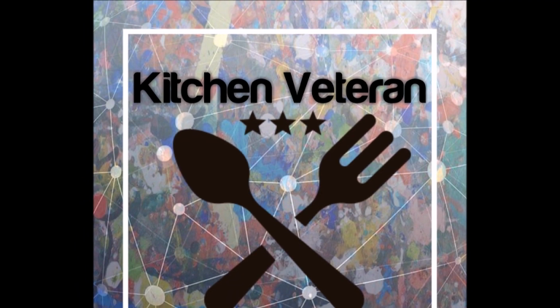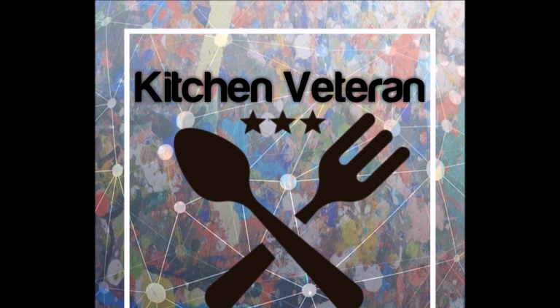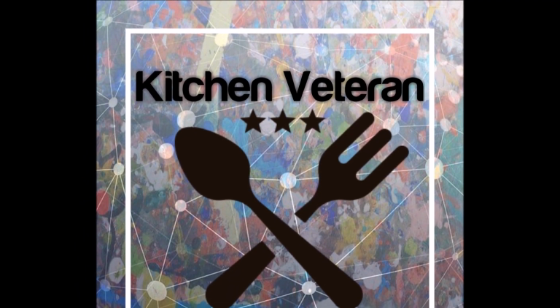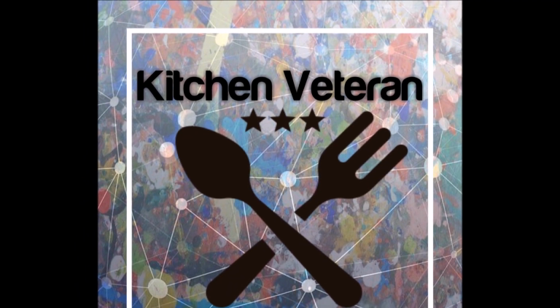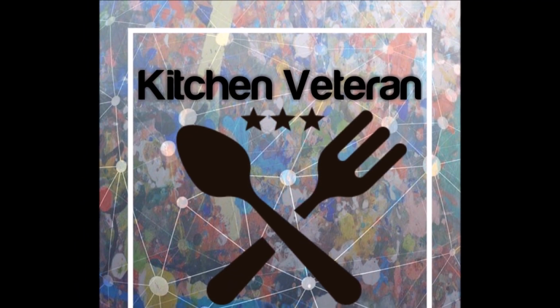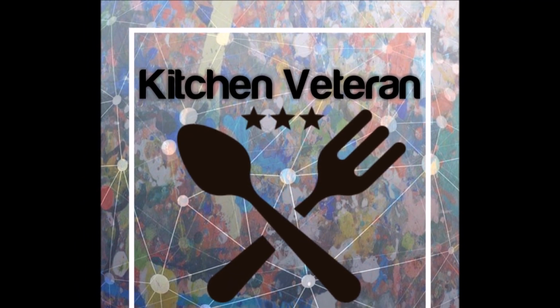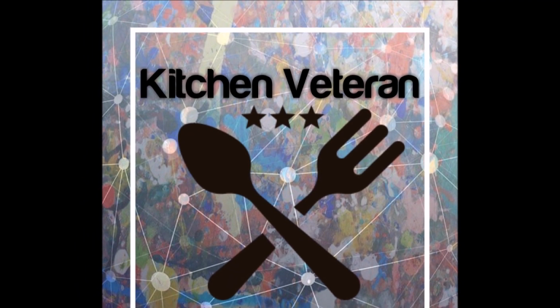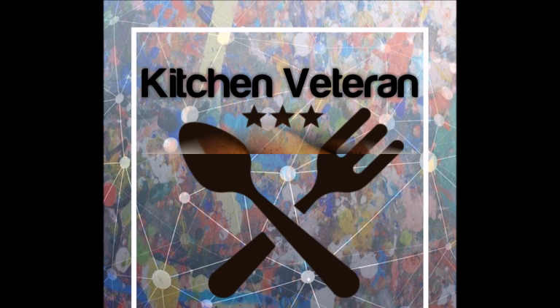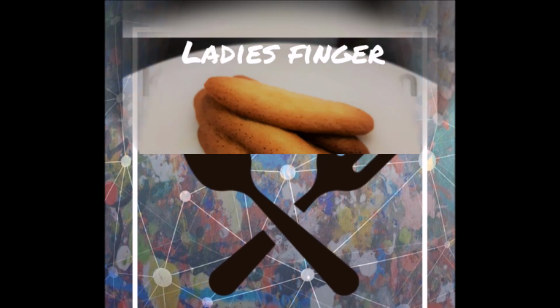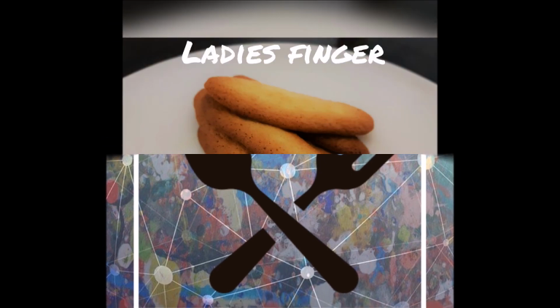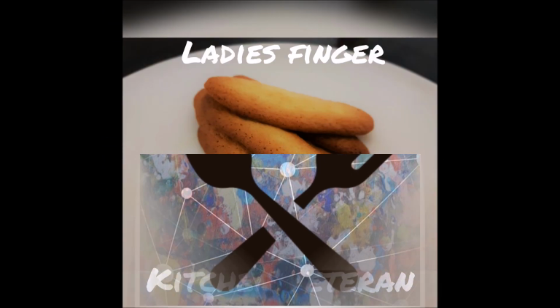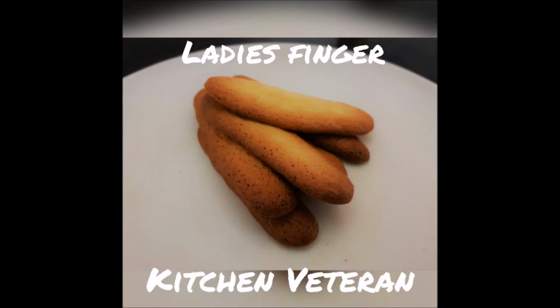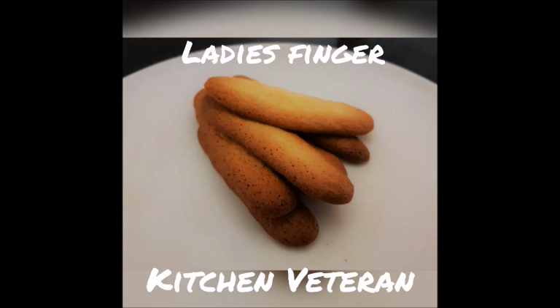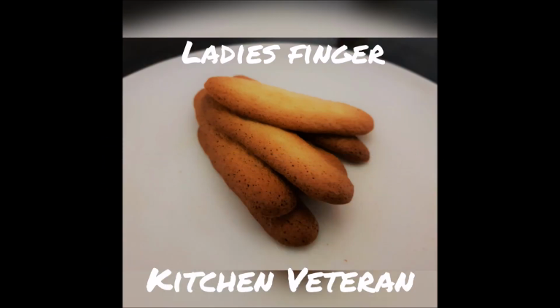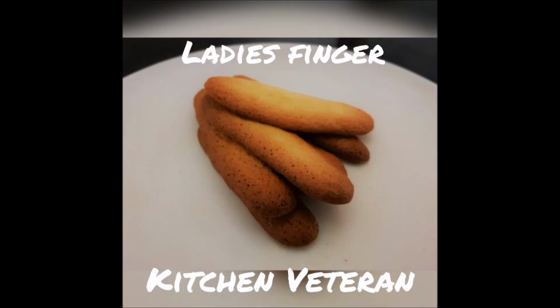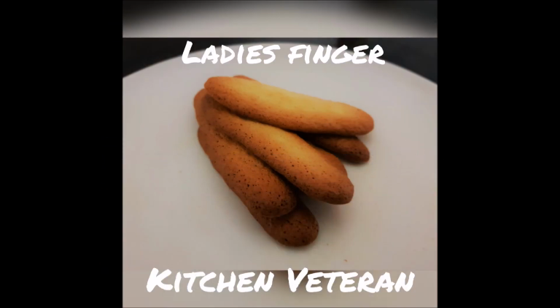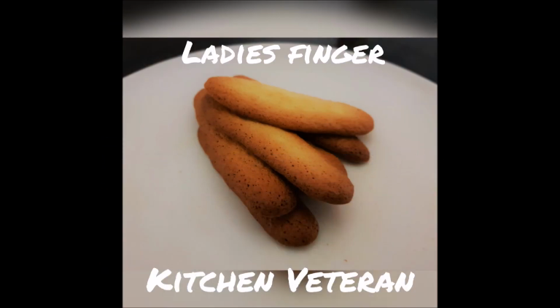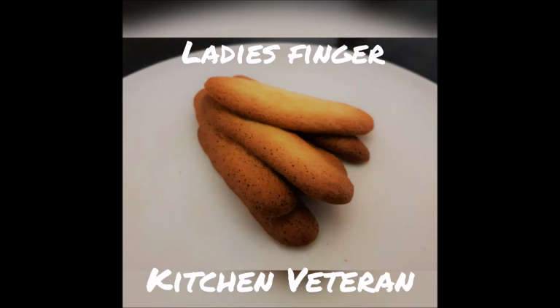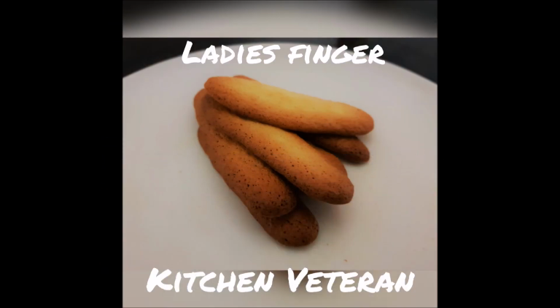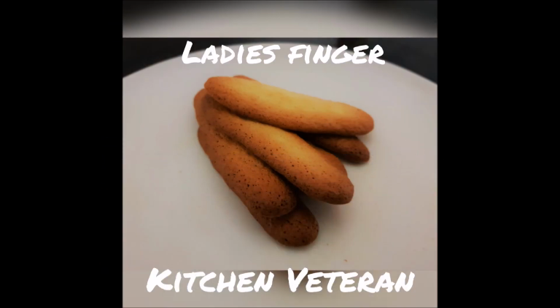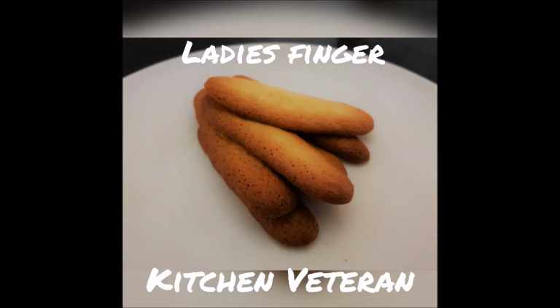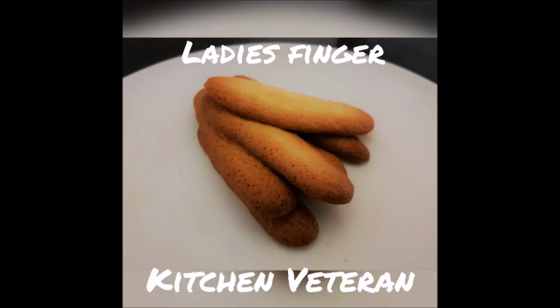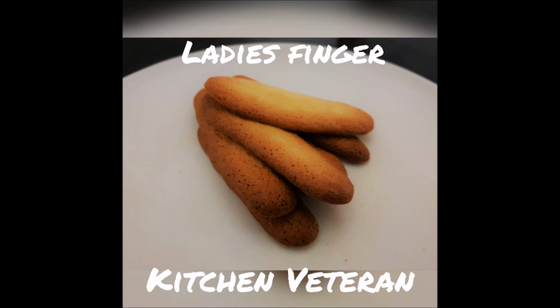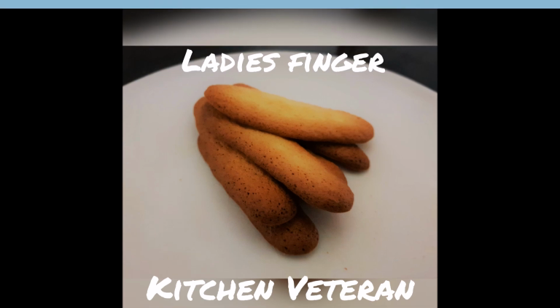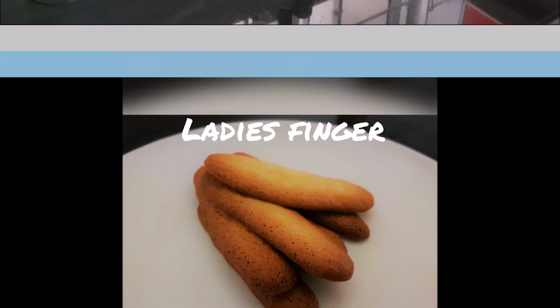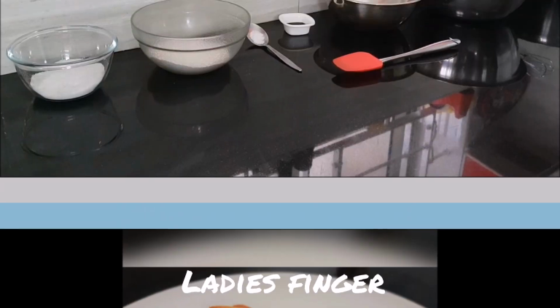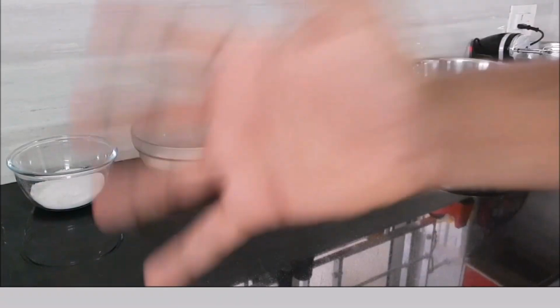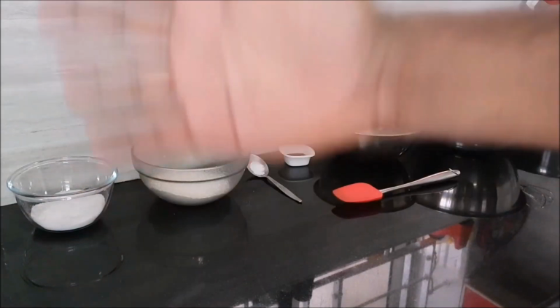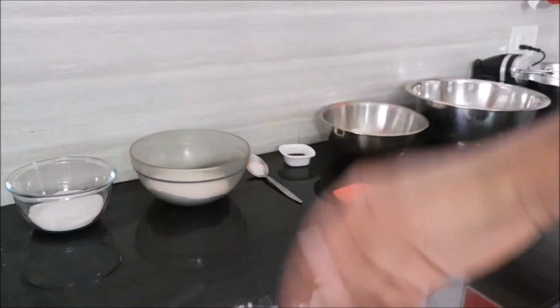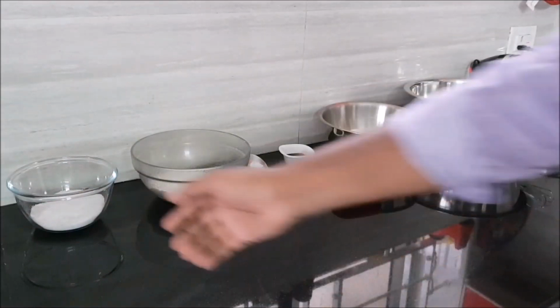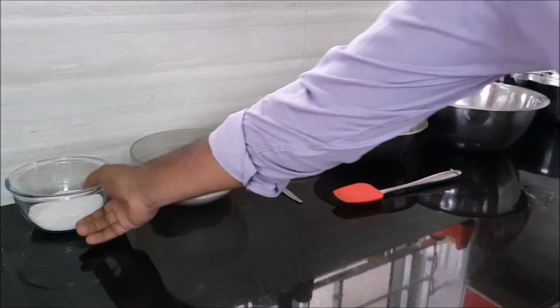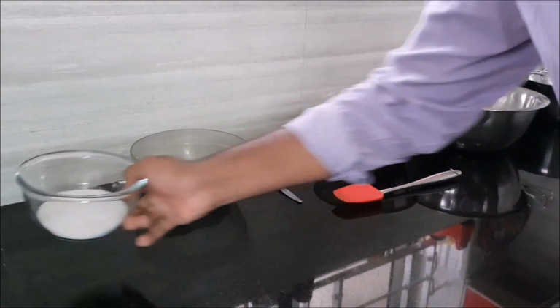Hey guys, what is up, my name is Dan and today I'm going to be showing you how to make French finger biscuits, otherwise known as ladies fingers or sponge fingers. Let's begin — very easy.